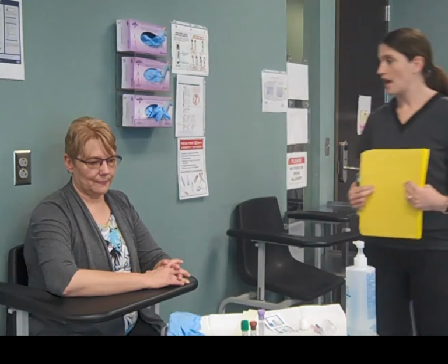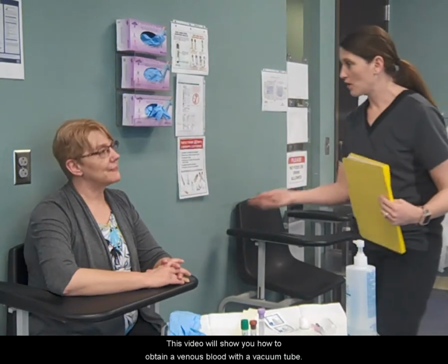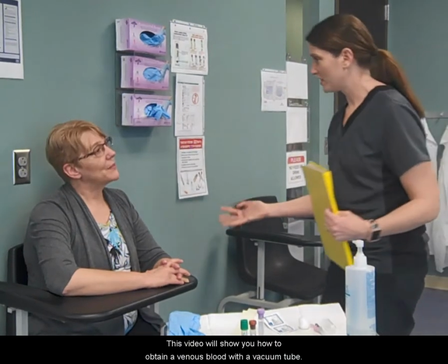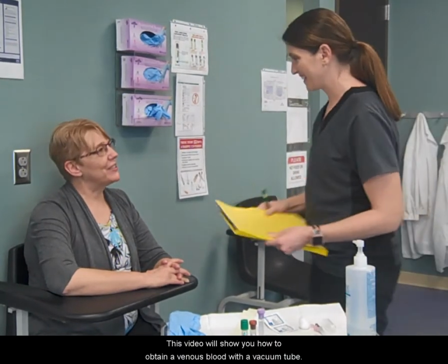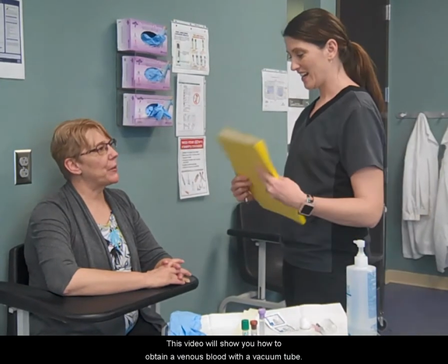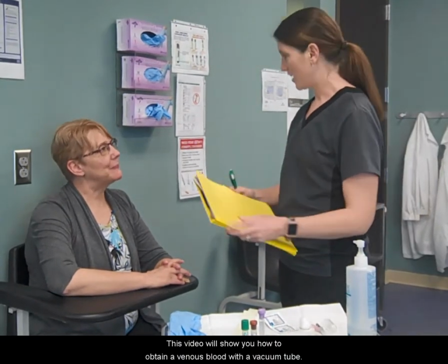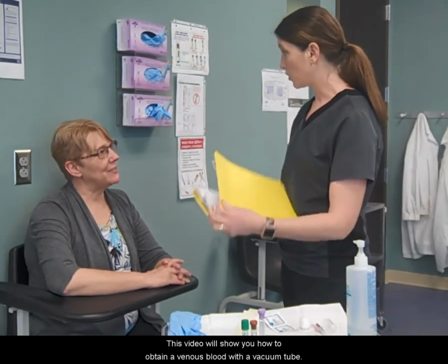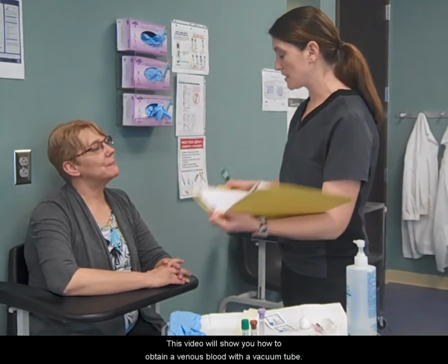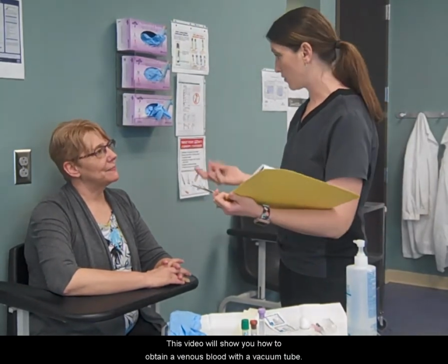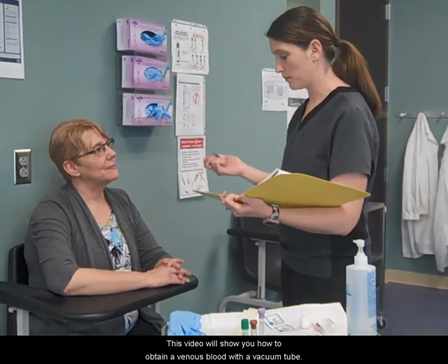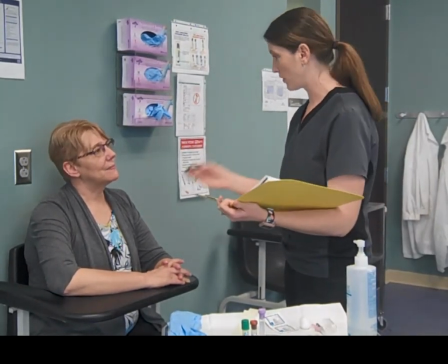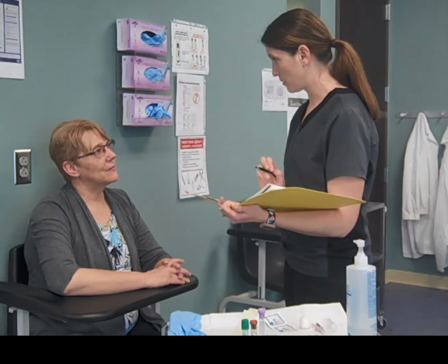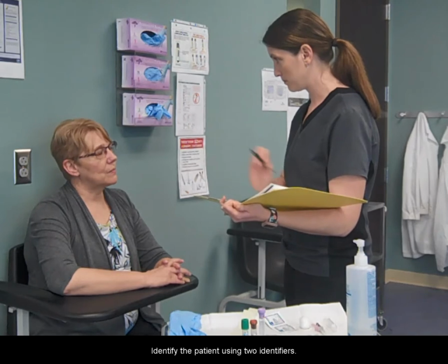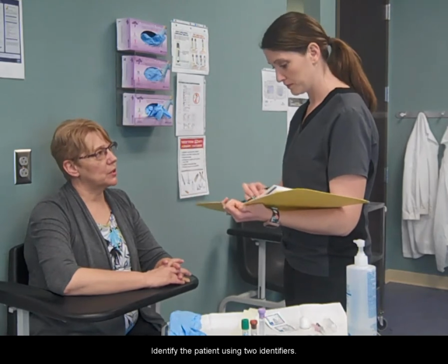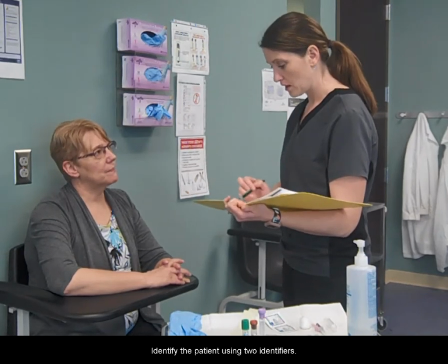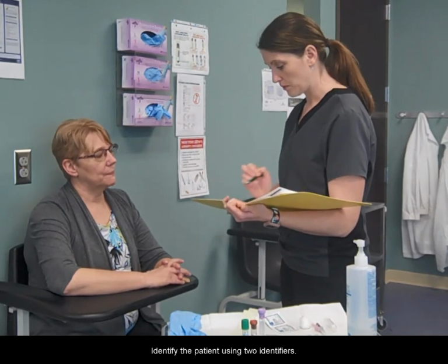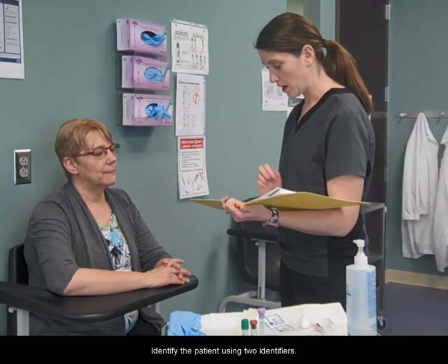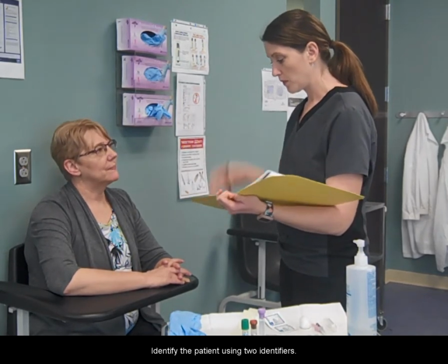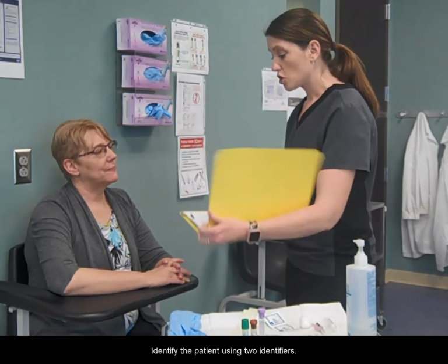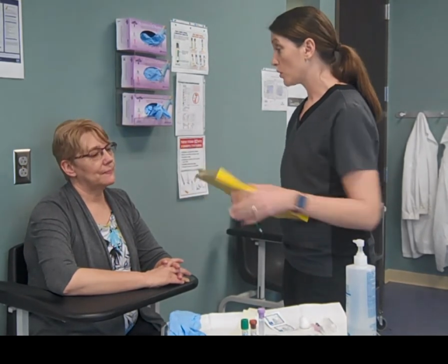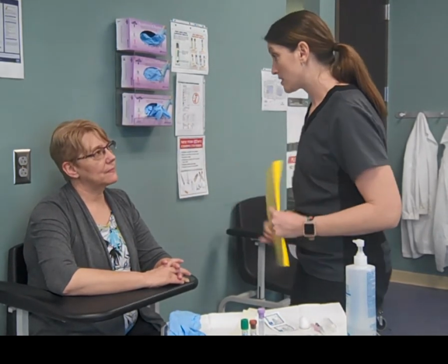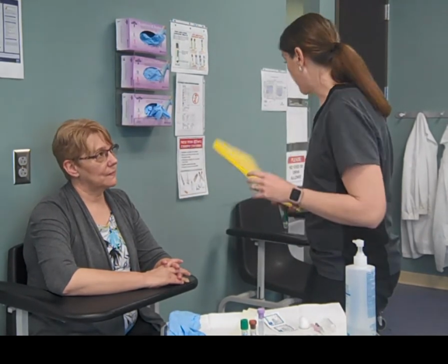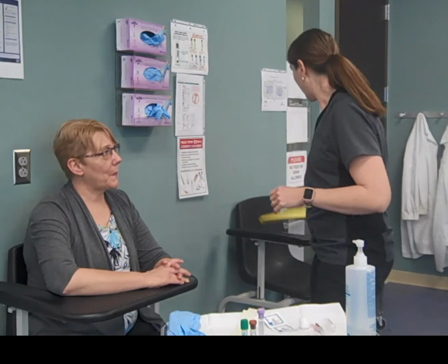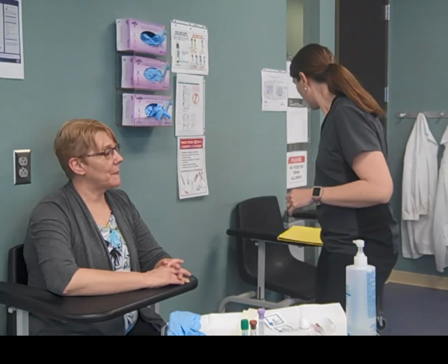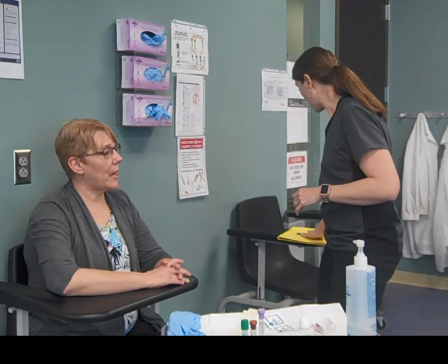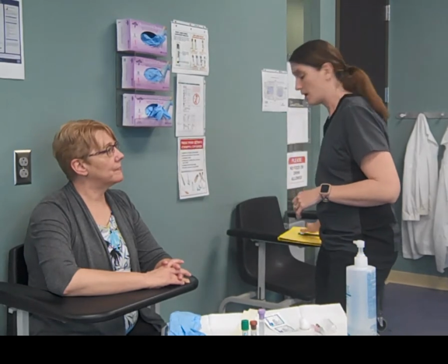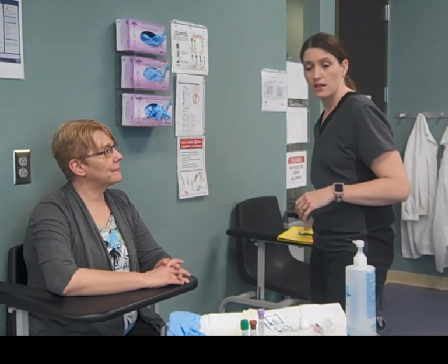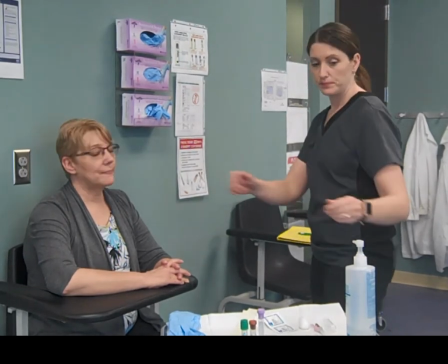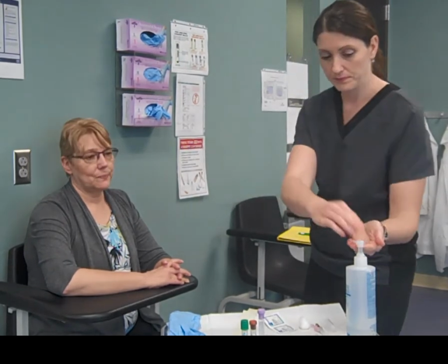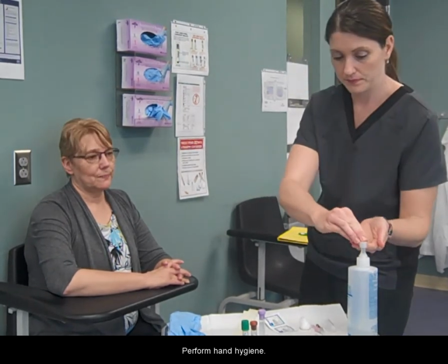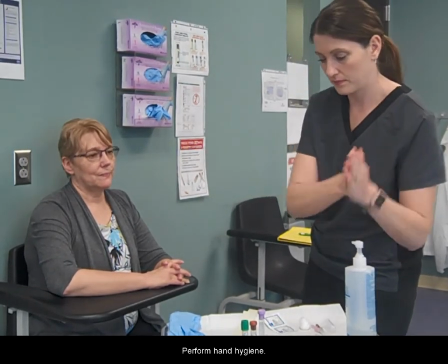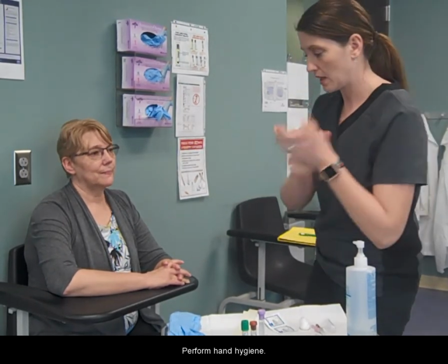This video will show you how to obtain venous blood with a vacuum tube. Identify the patient using two identifiers. Perform hand hygiene.